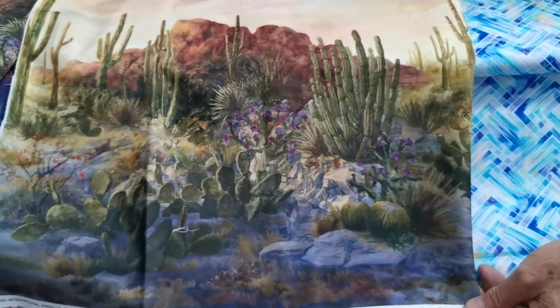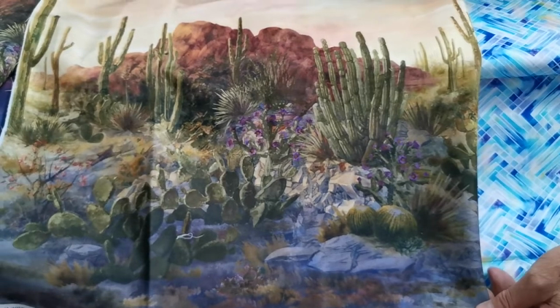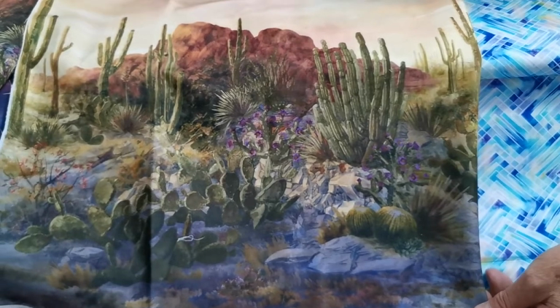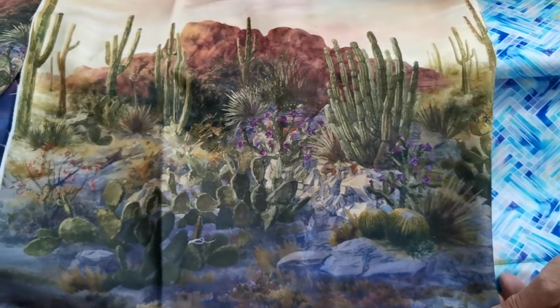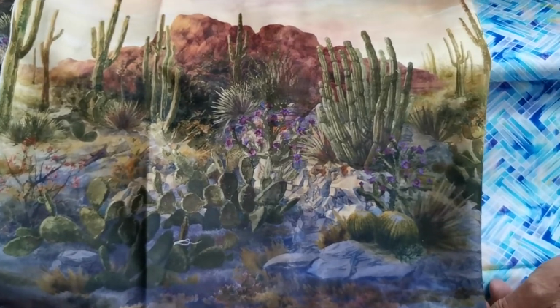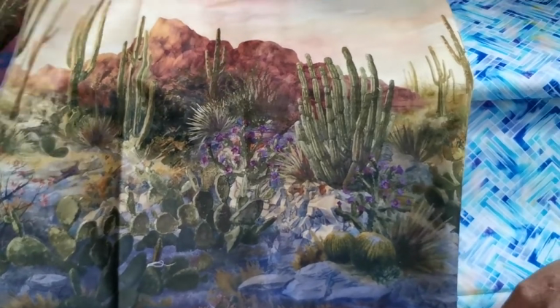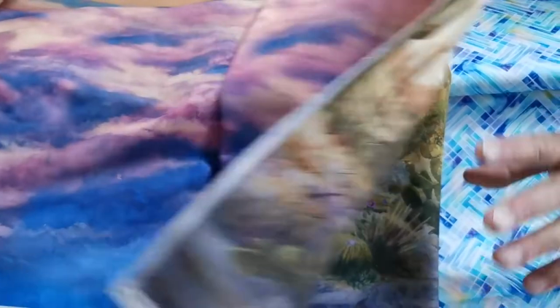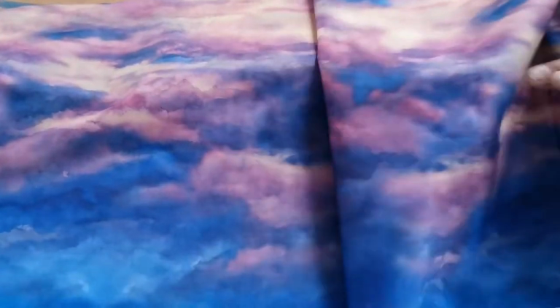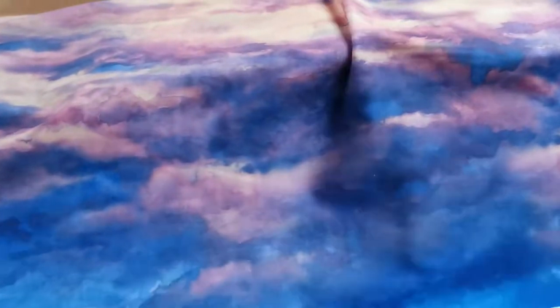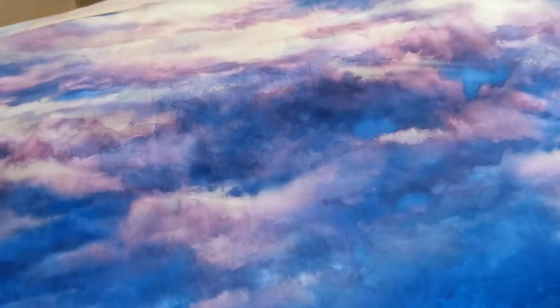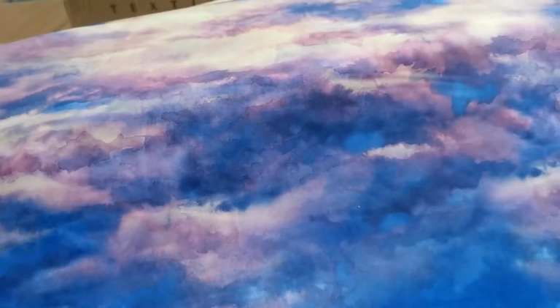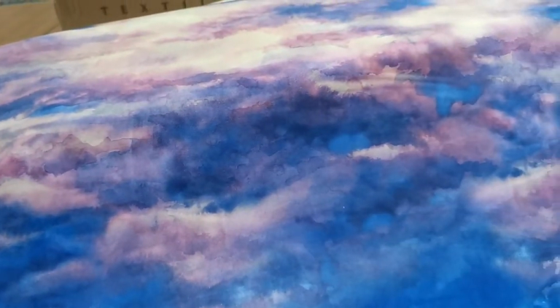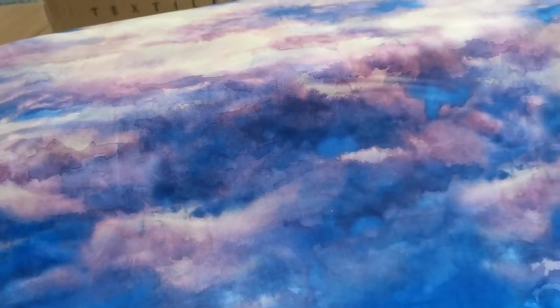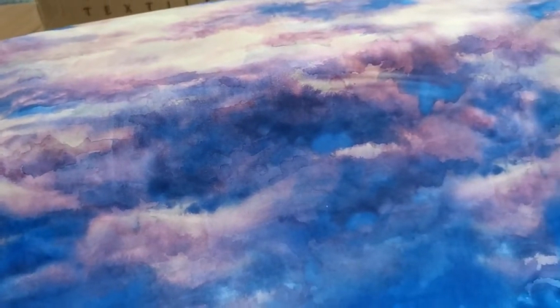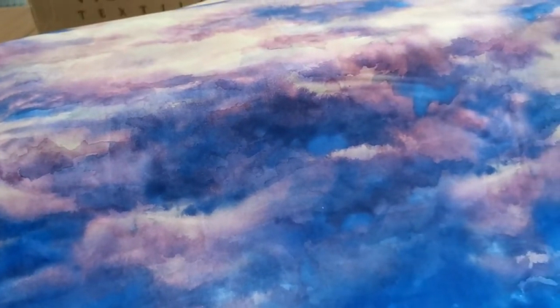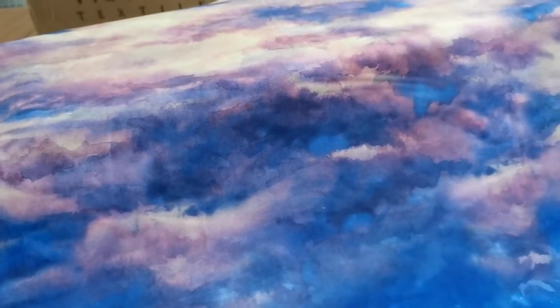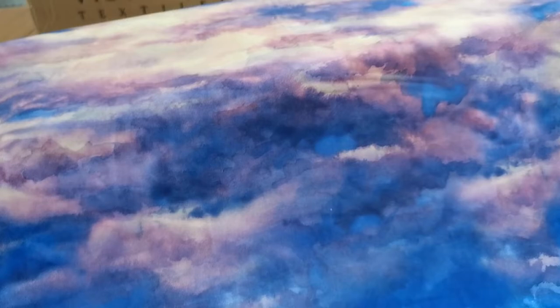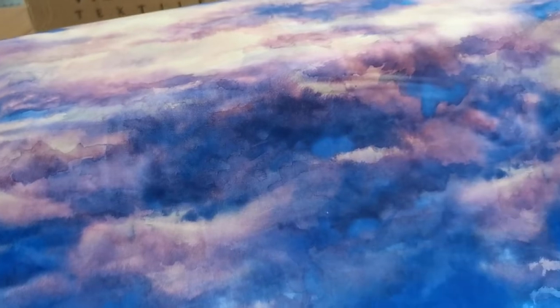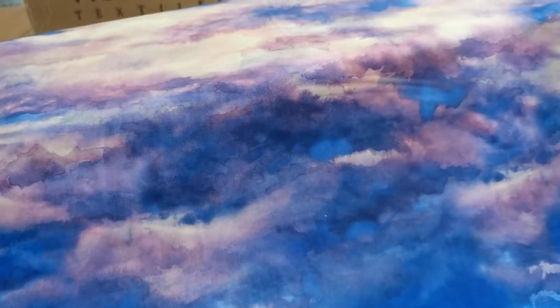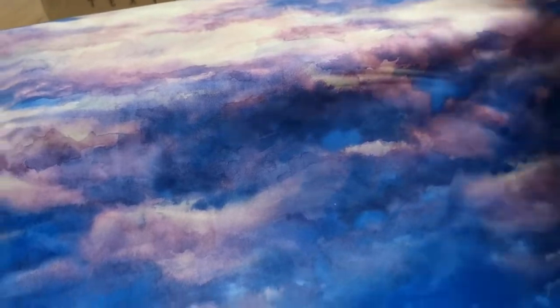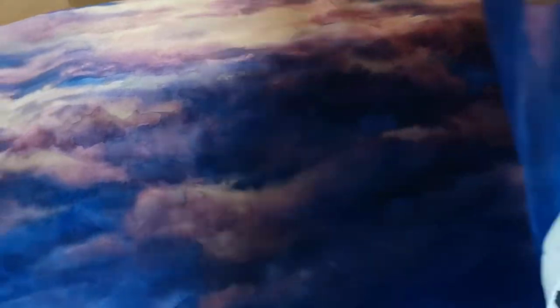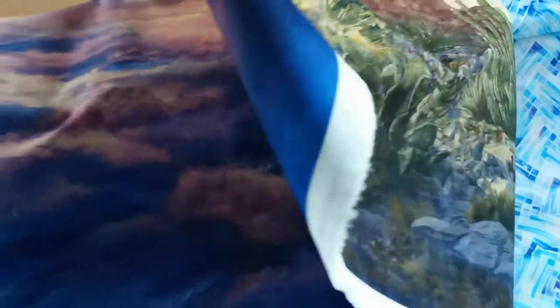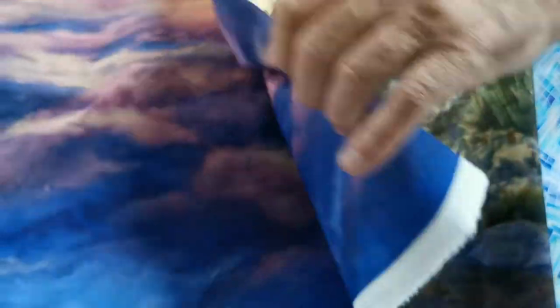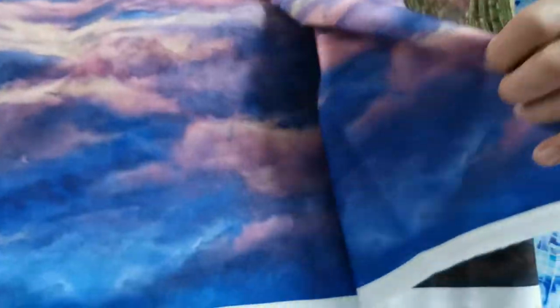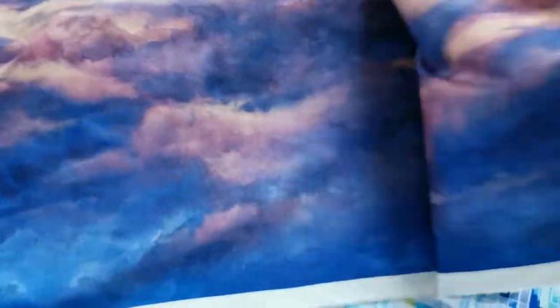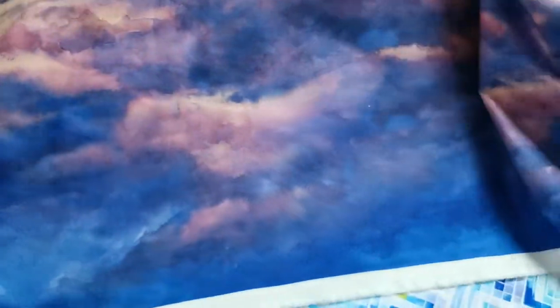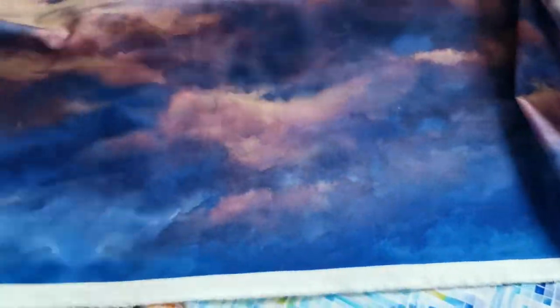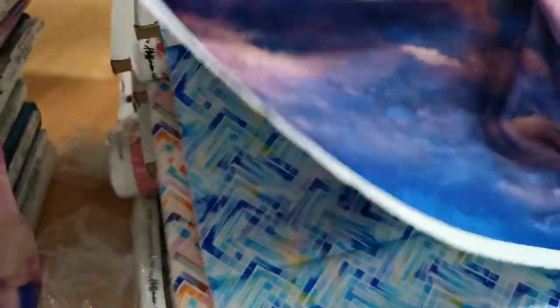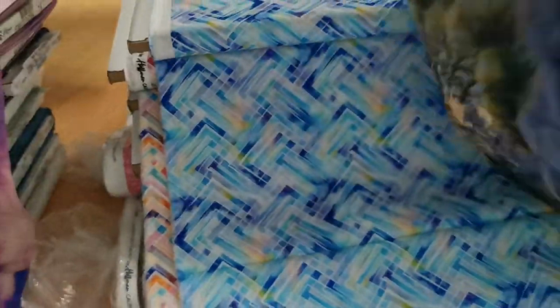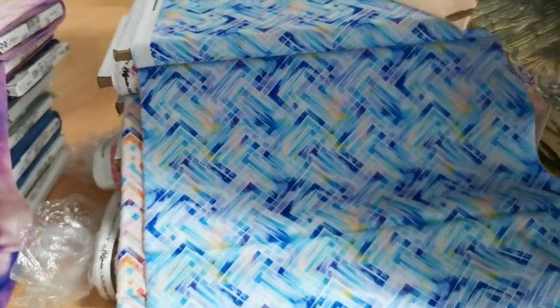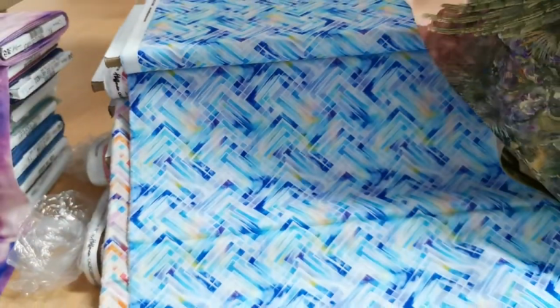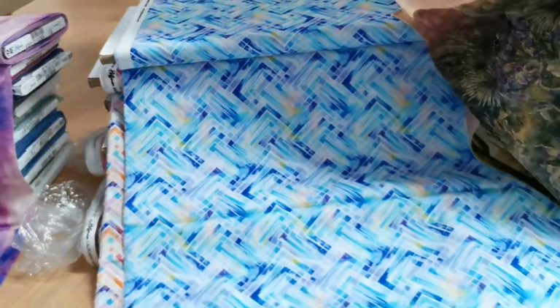It's cactuses with the sky on the top. I'm going to get Craig to open up one of the bolt panels.